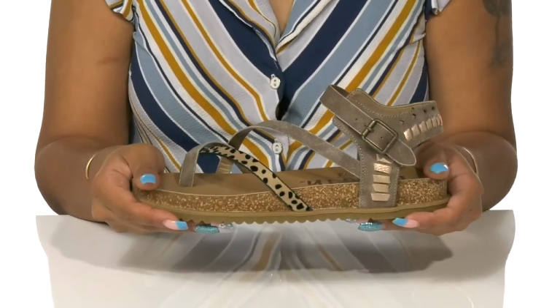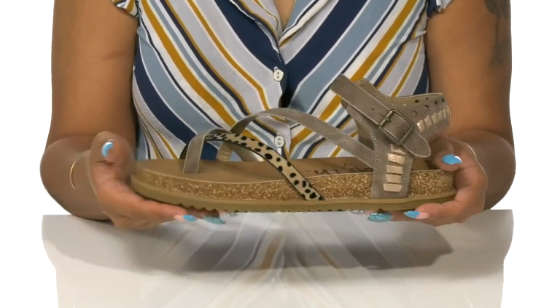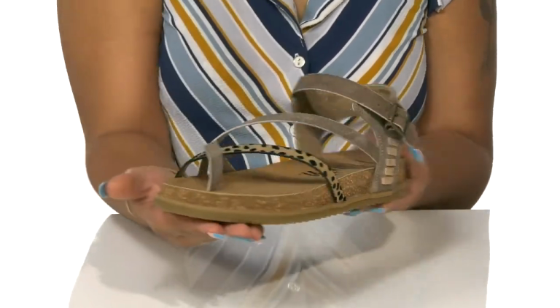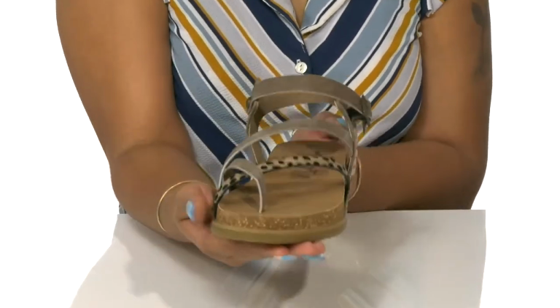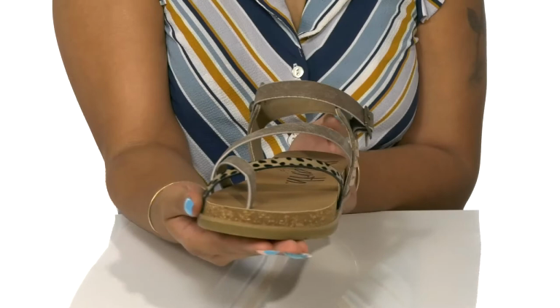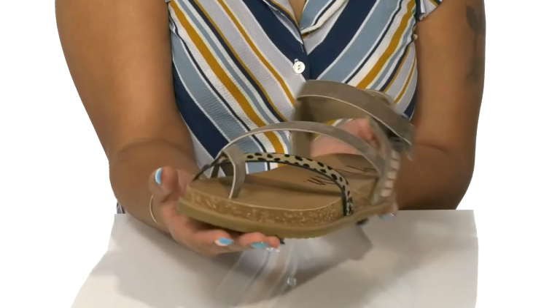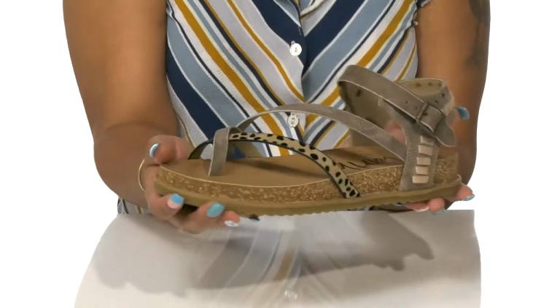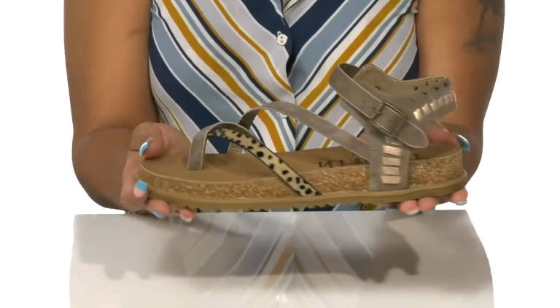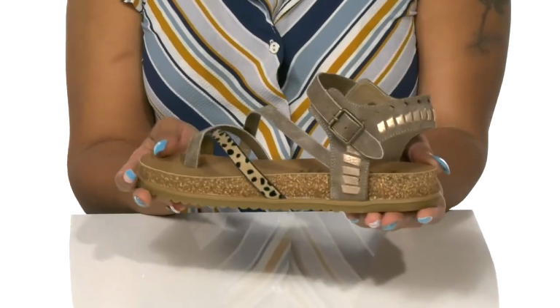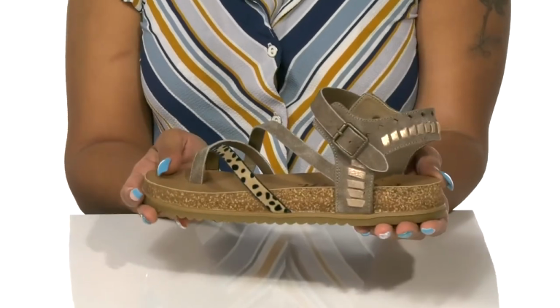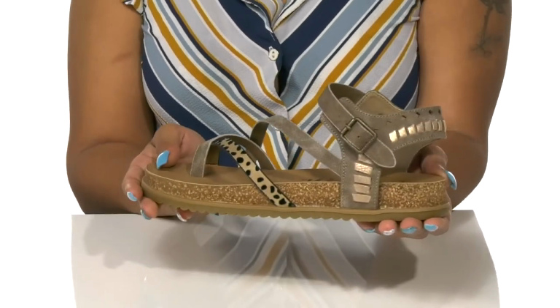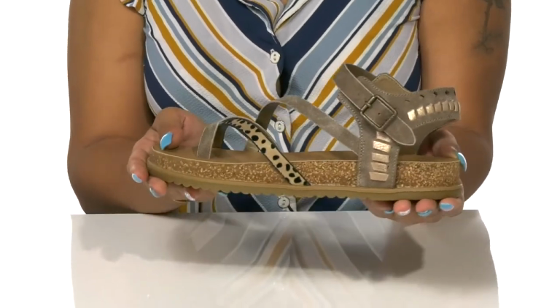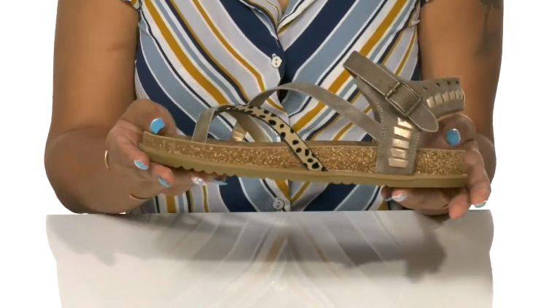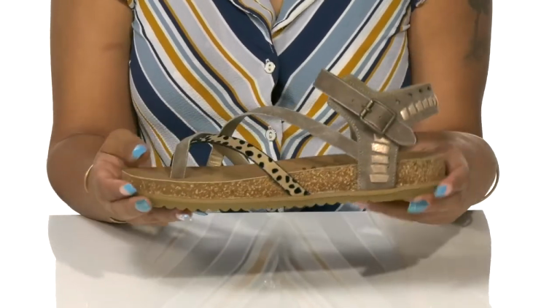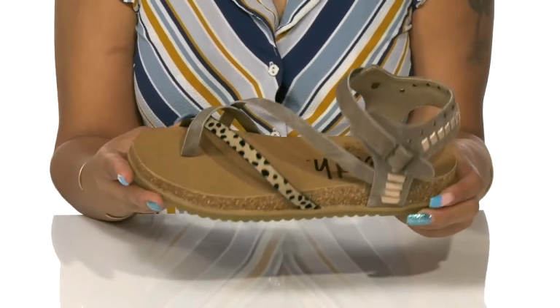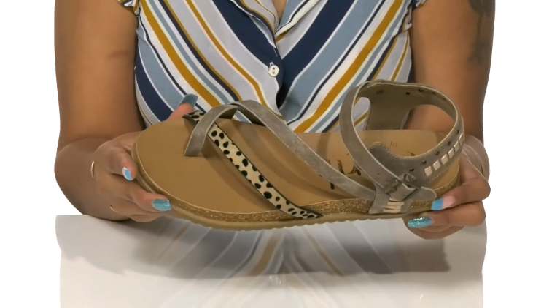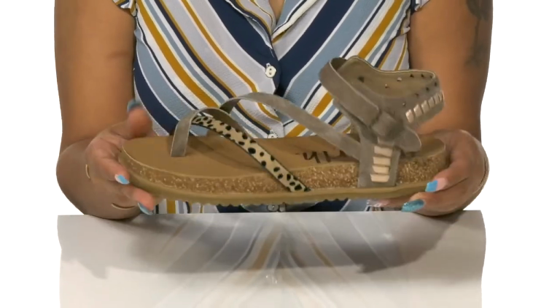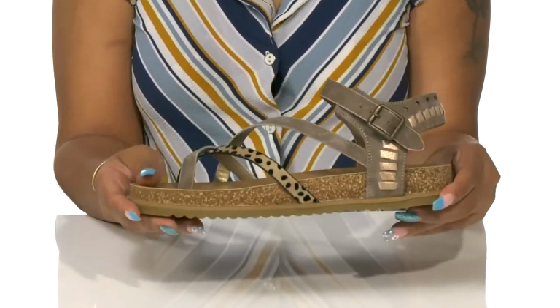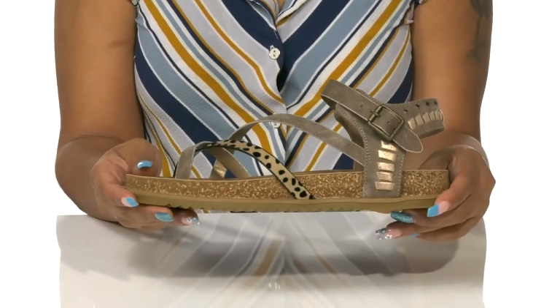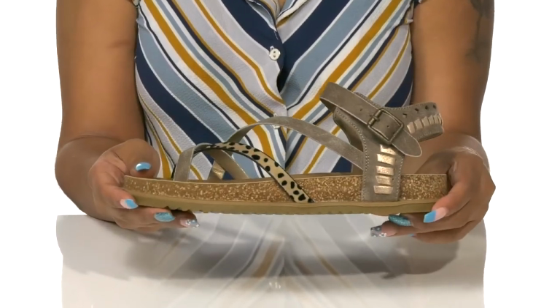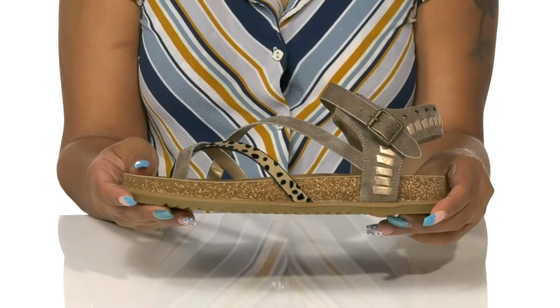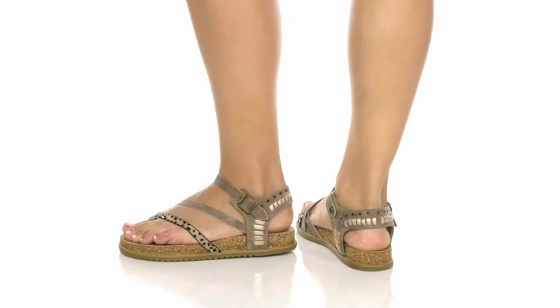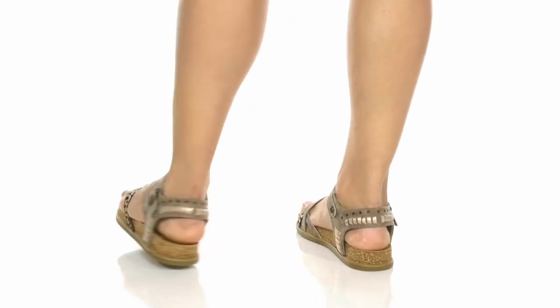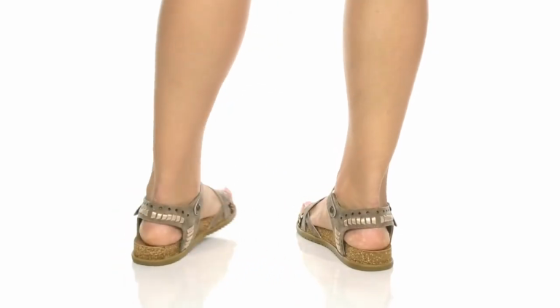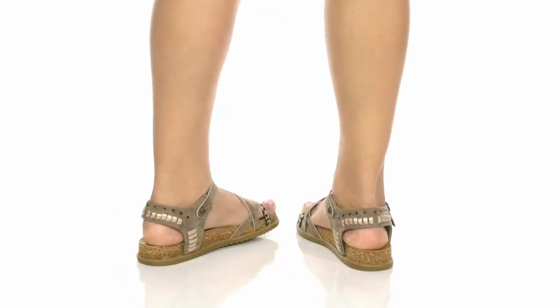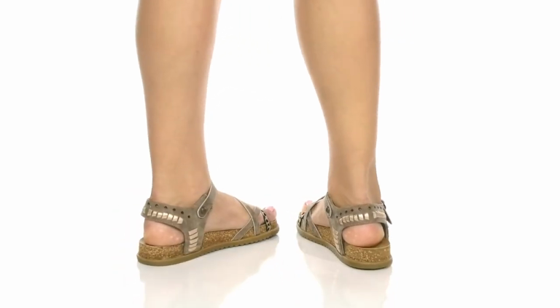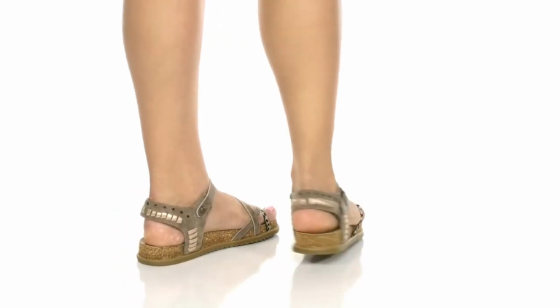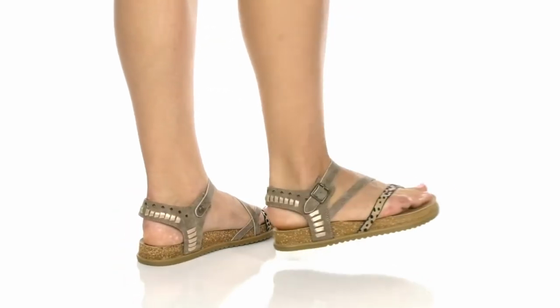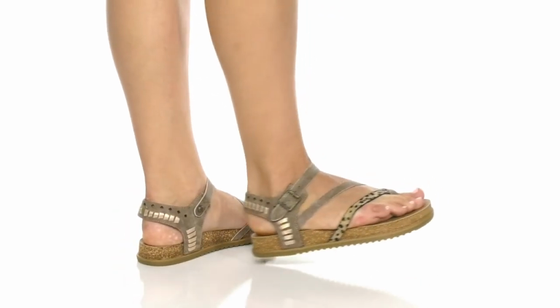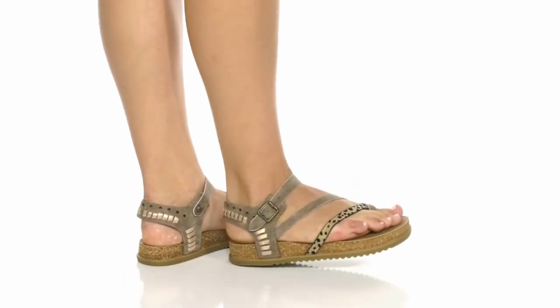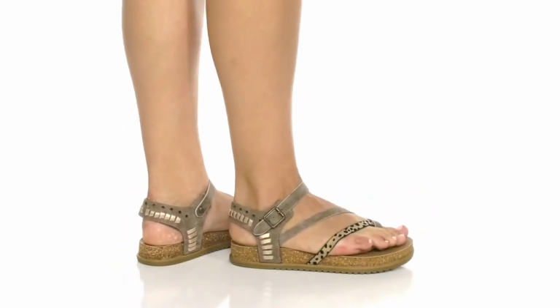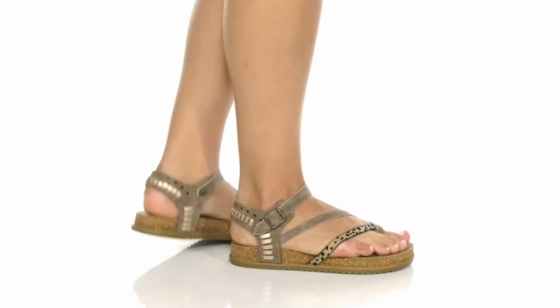Make sure to stay on trend while also embracing your own individual style in these shoes this season. We'll see you next time, bye-bye!